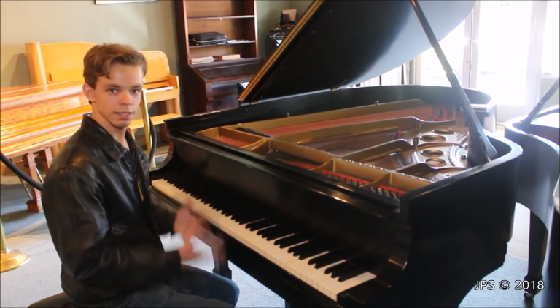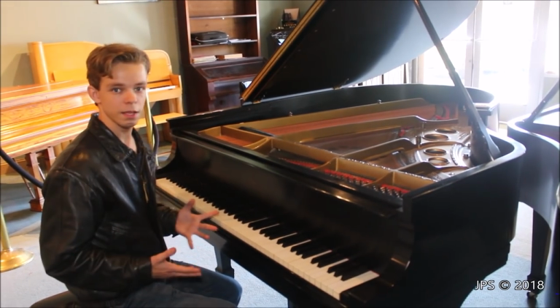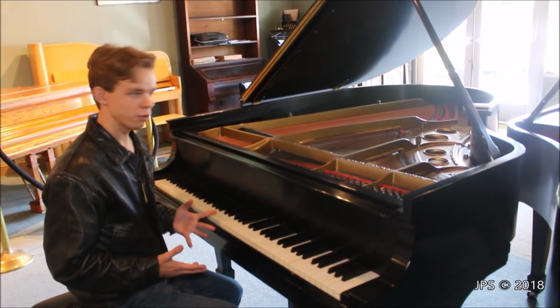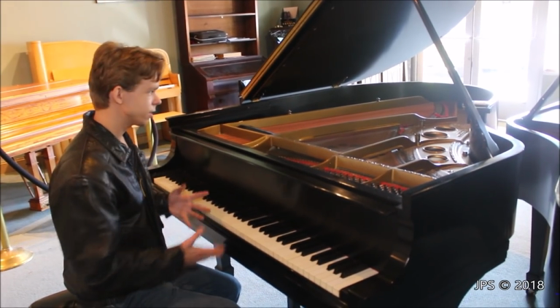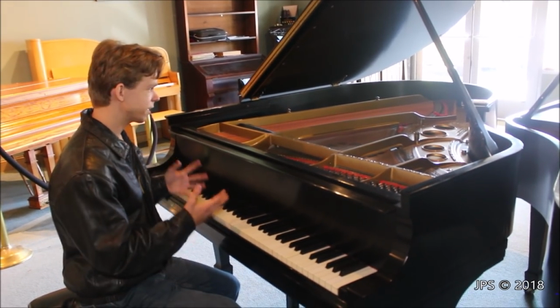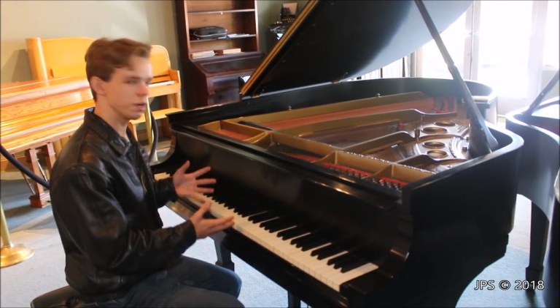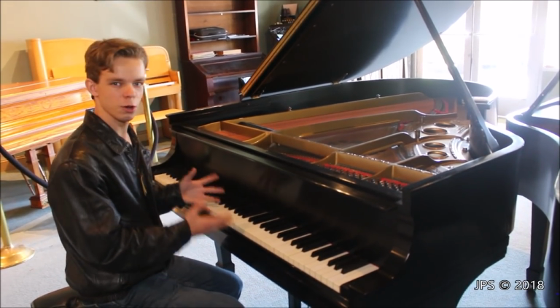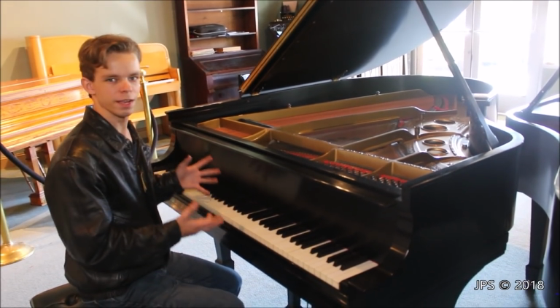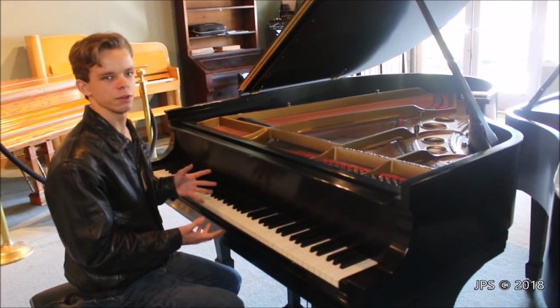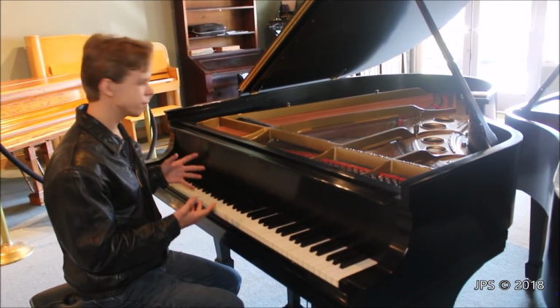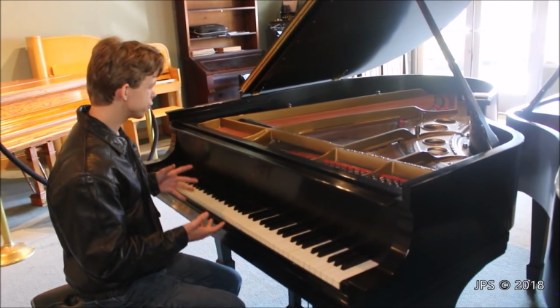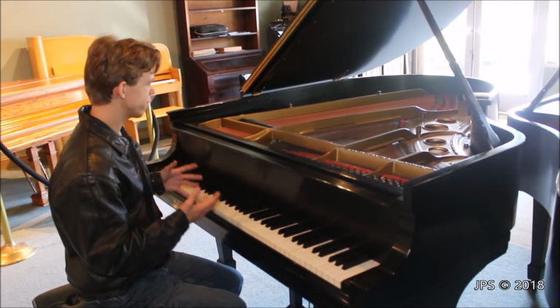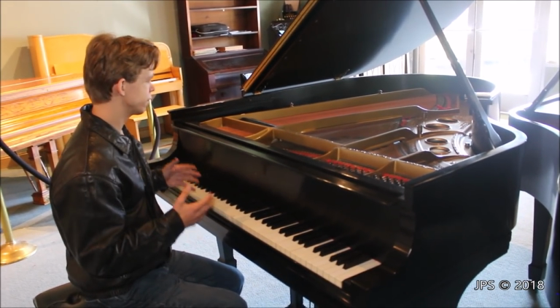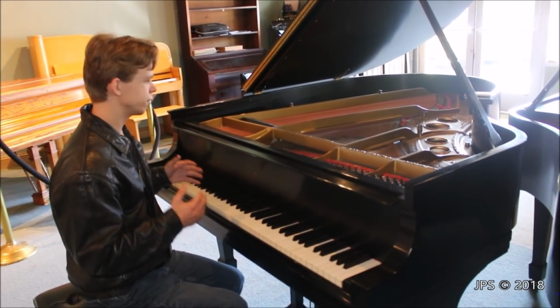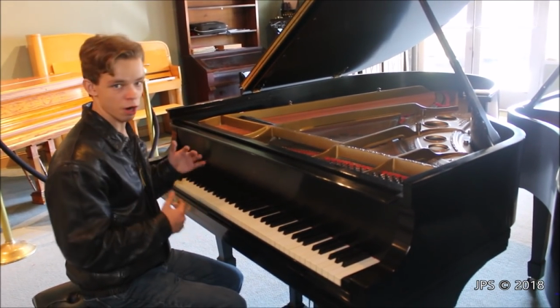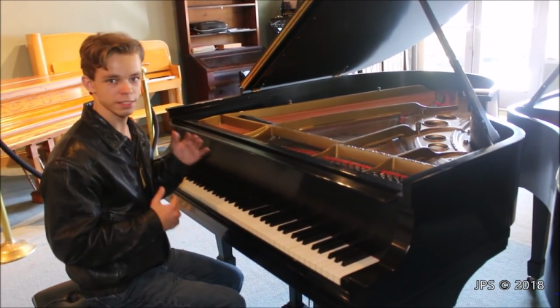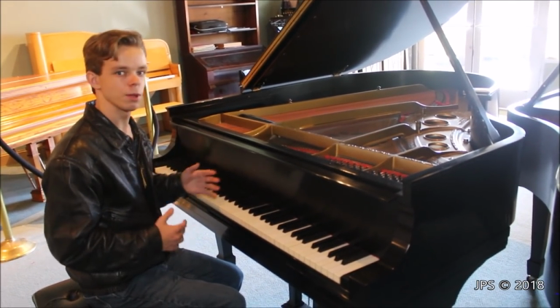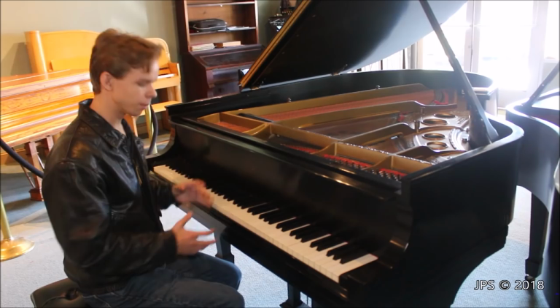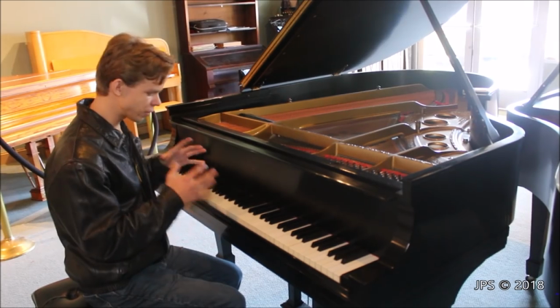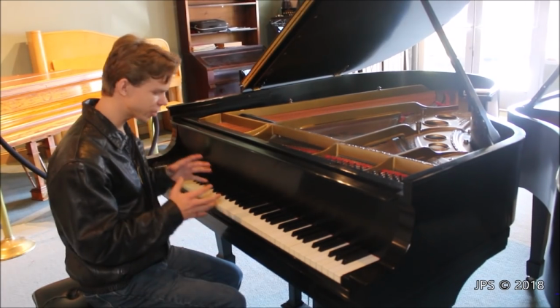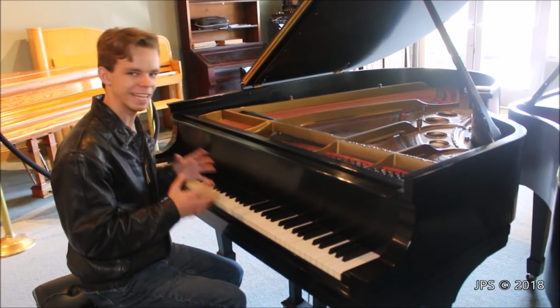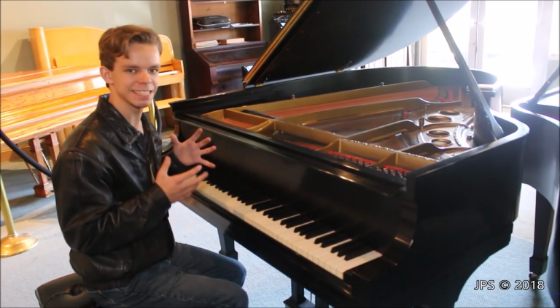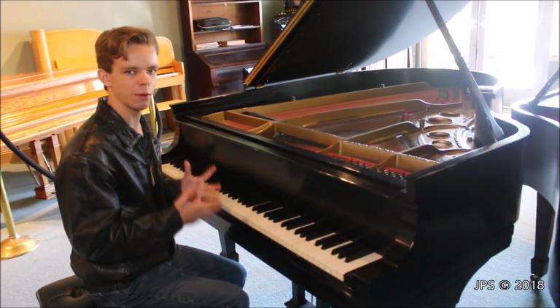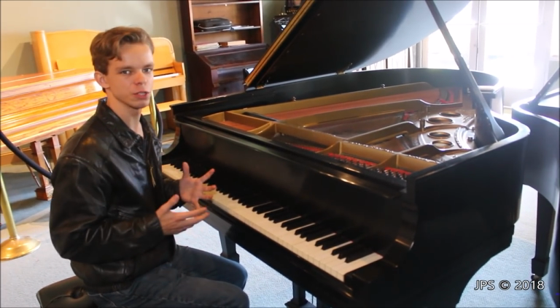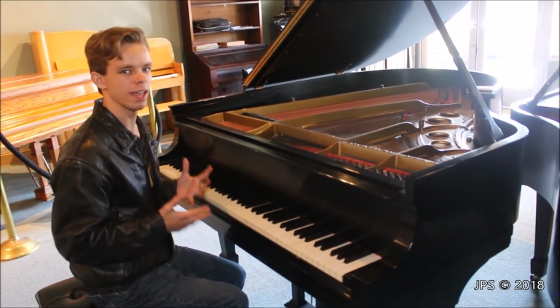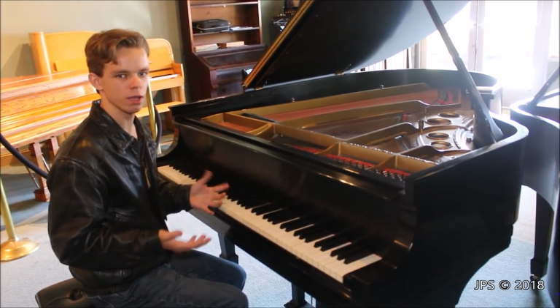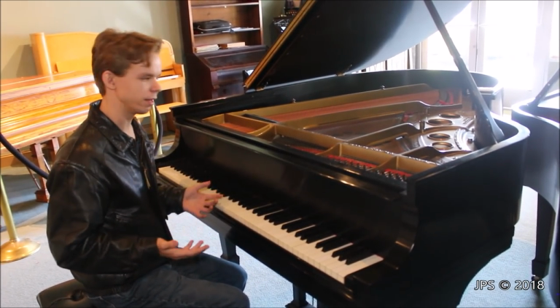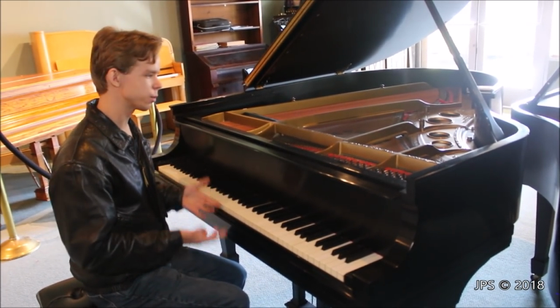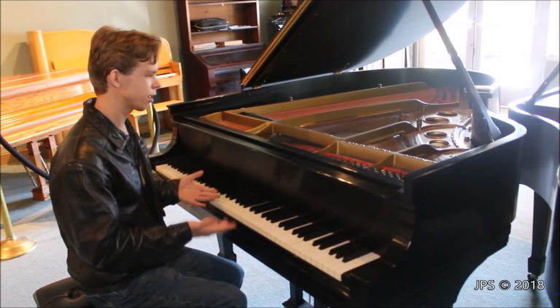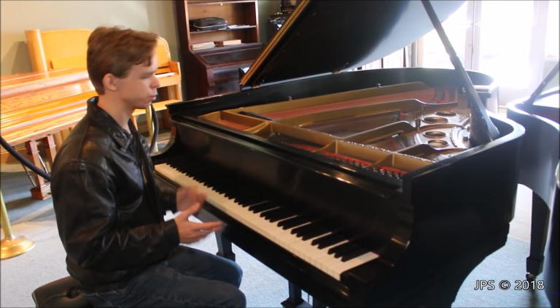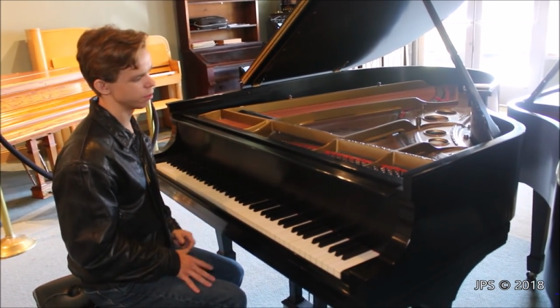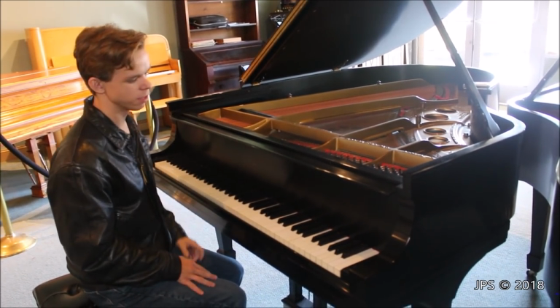Today I'm here with the Steinway O piano. I'm not sure that I've ever done a video on a Steinway O, but I particularly like the sound of this one and the way it plays, so I thought I would do a video on it.